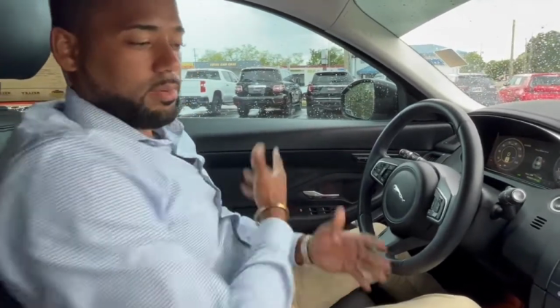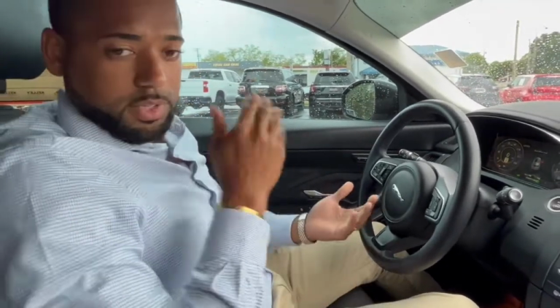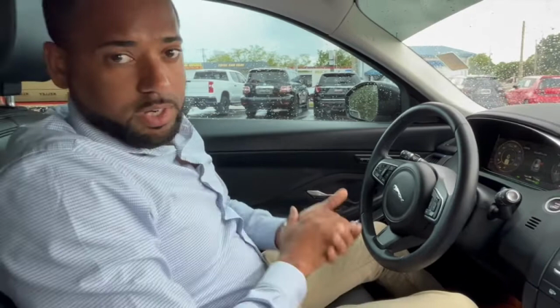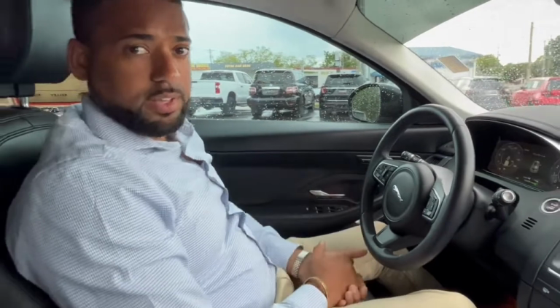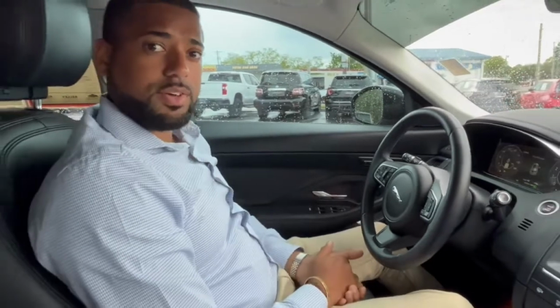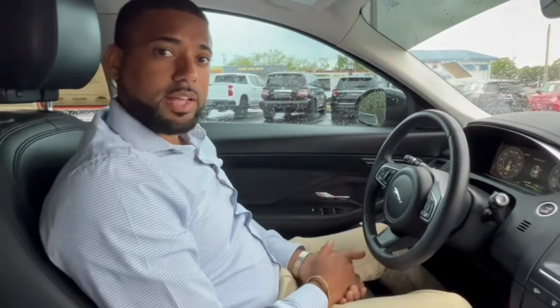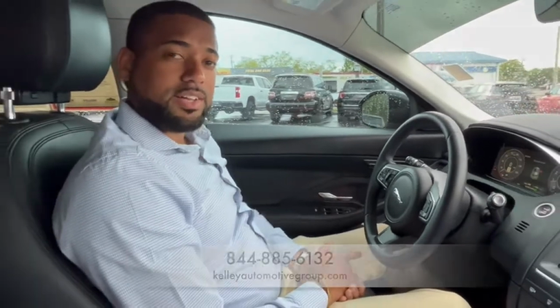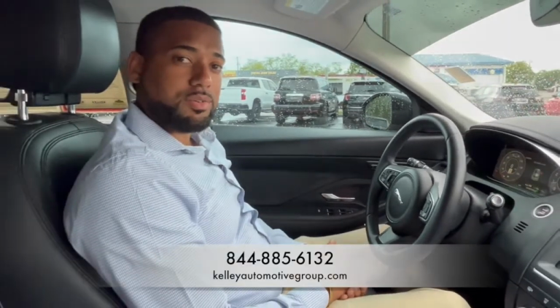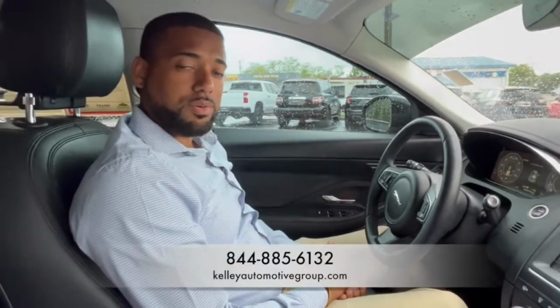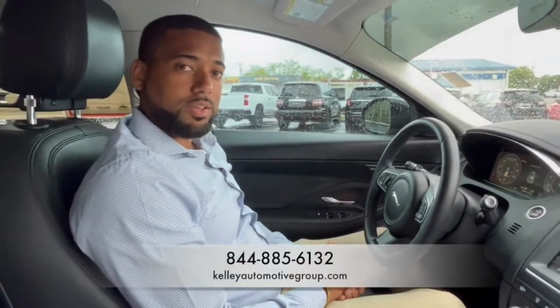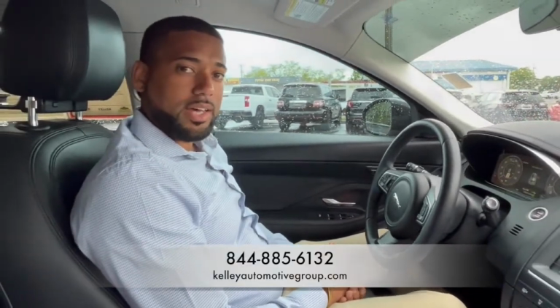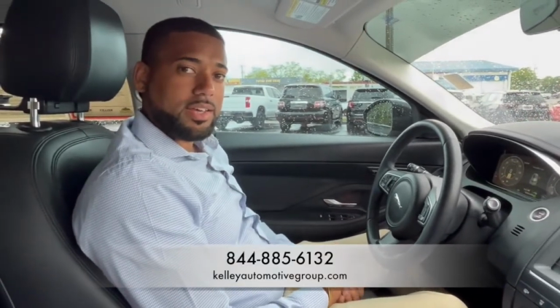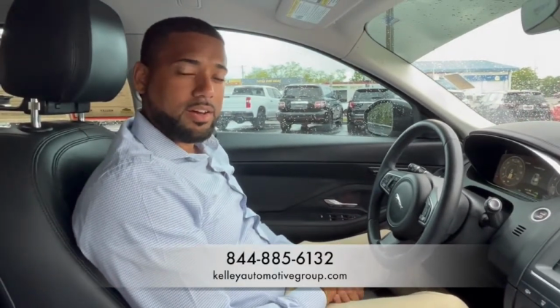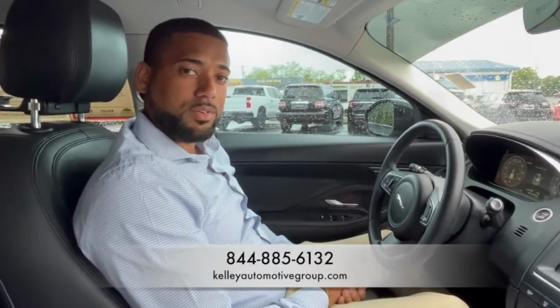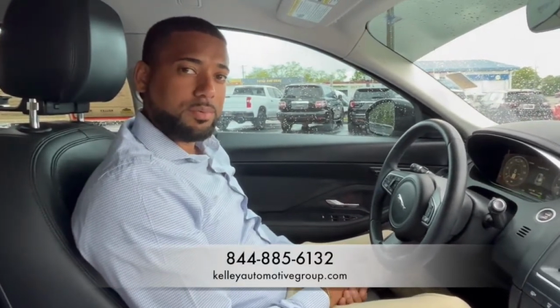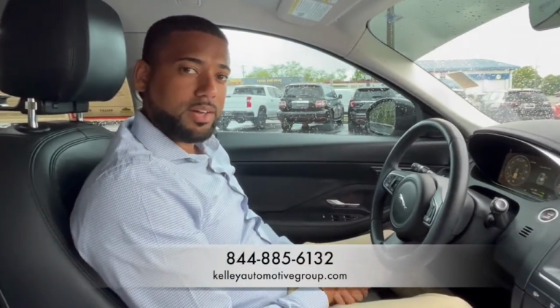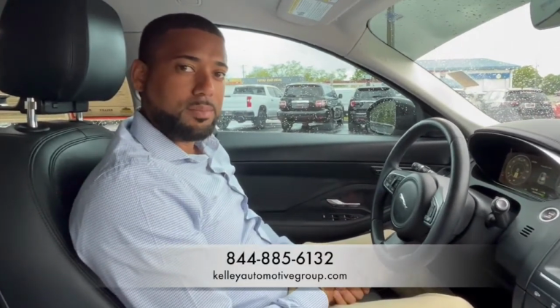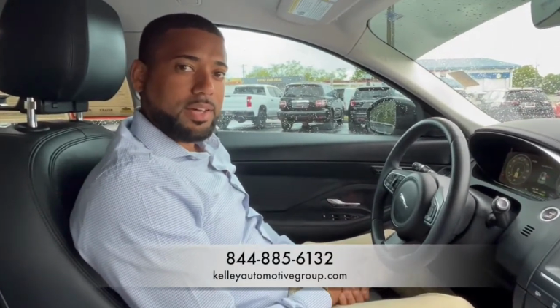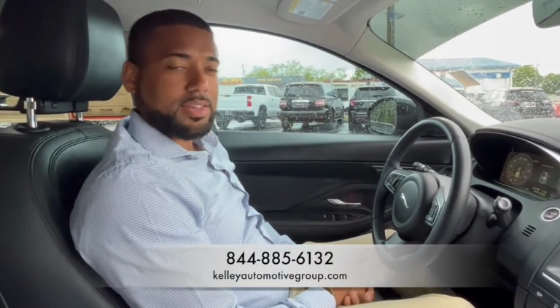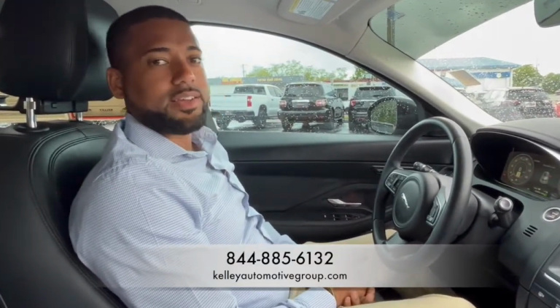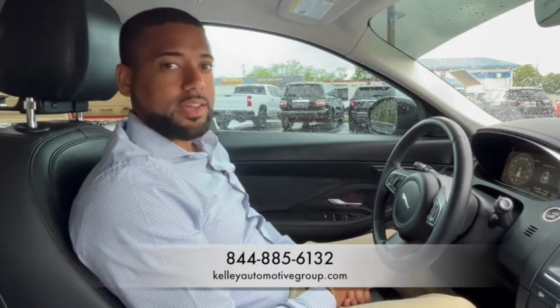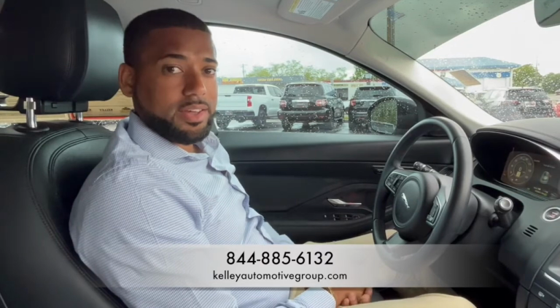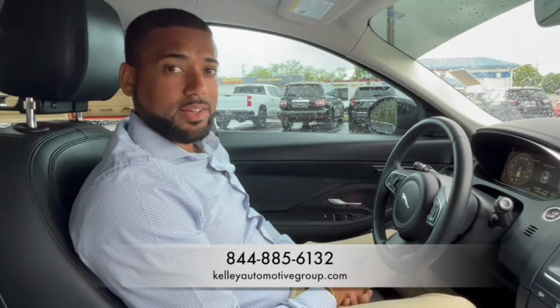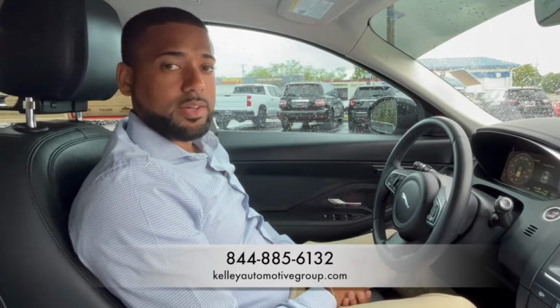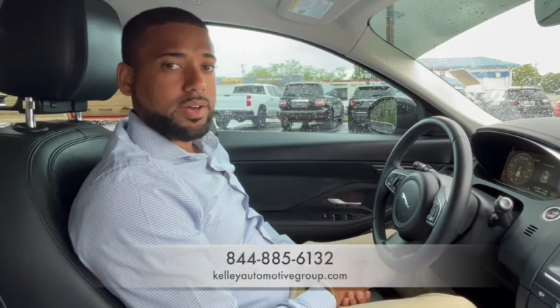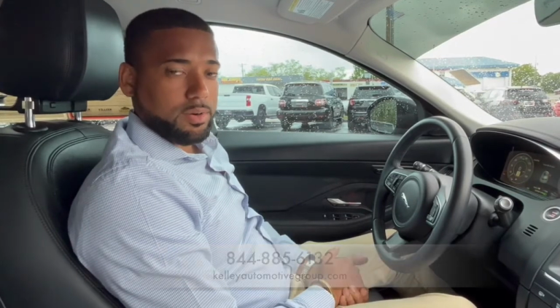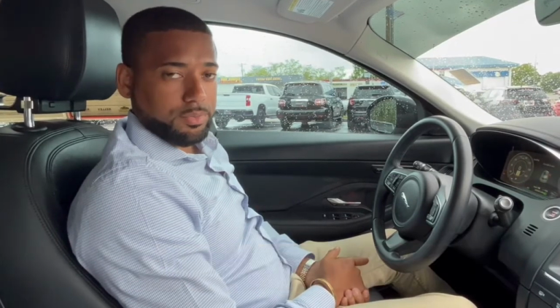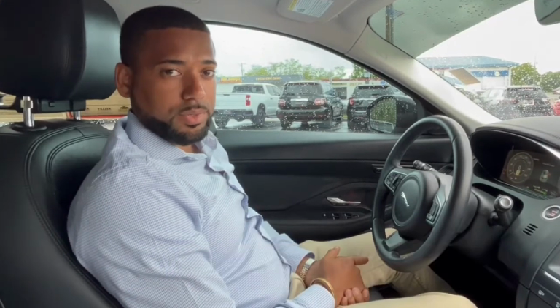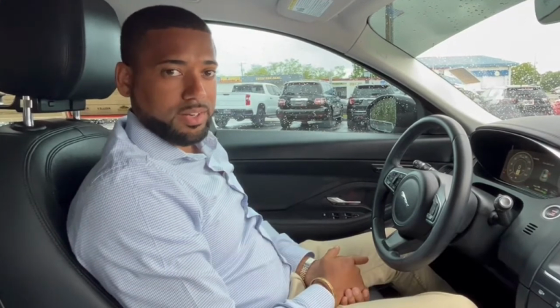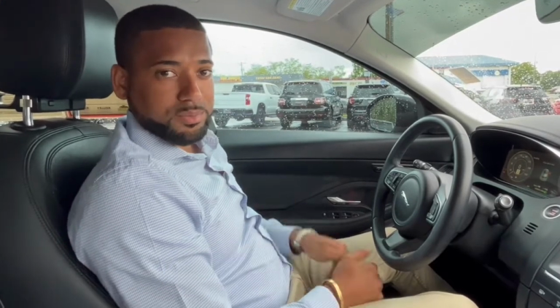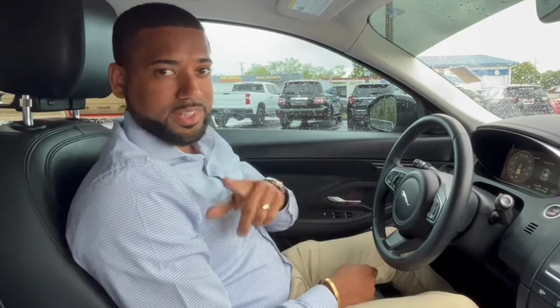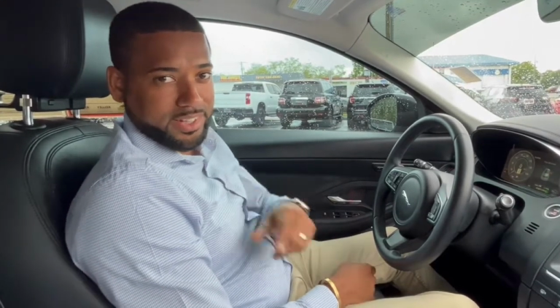You can come check this vehicle out in store or online. That's kelleyautomotivegroup.com — that's K-E-L-L-E-Y automotivegroup.com. See you there, guys.